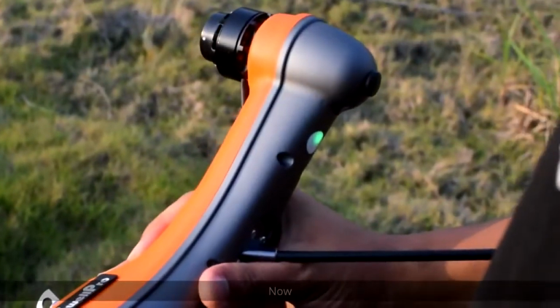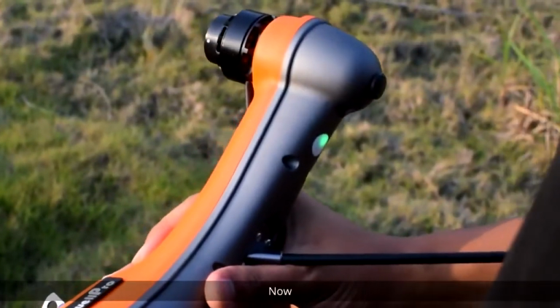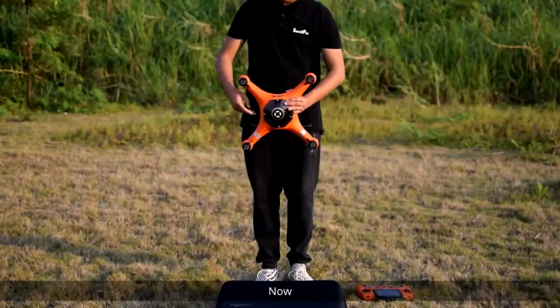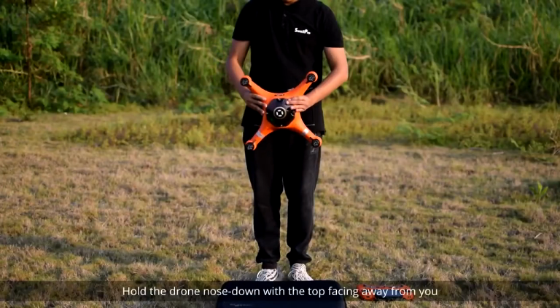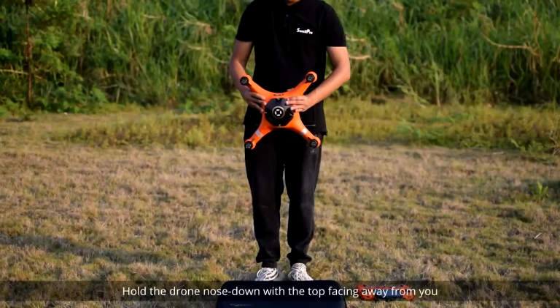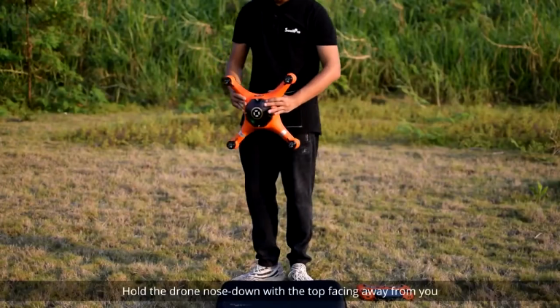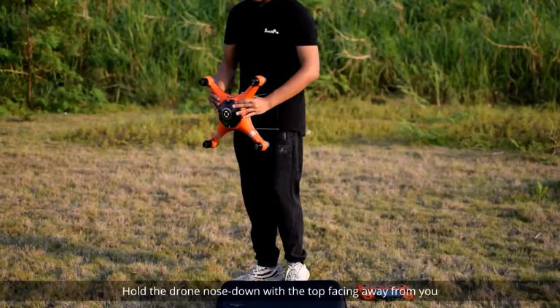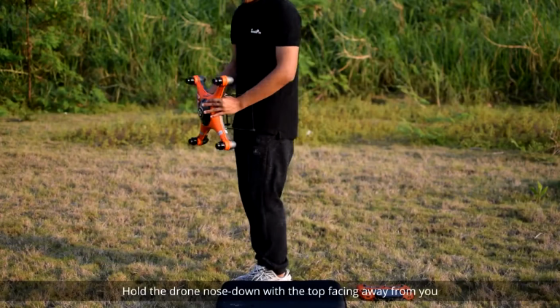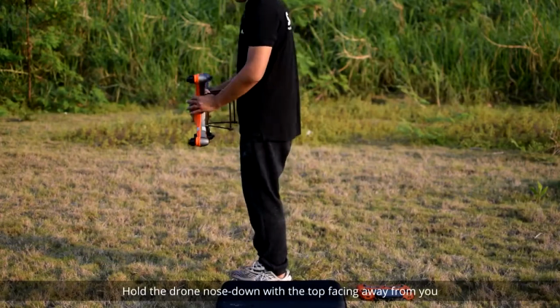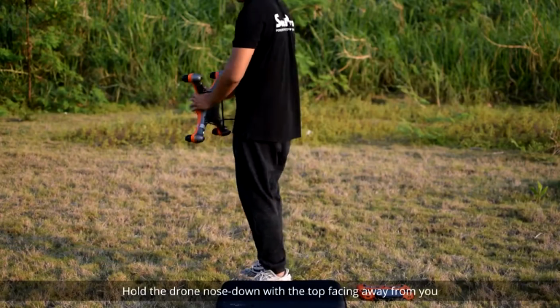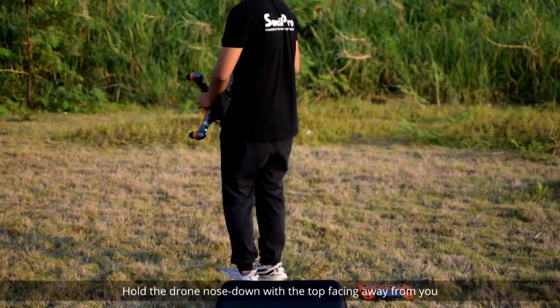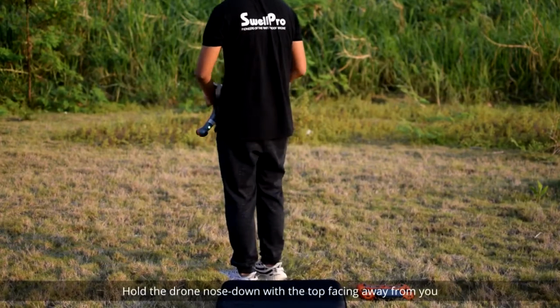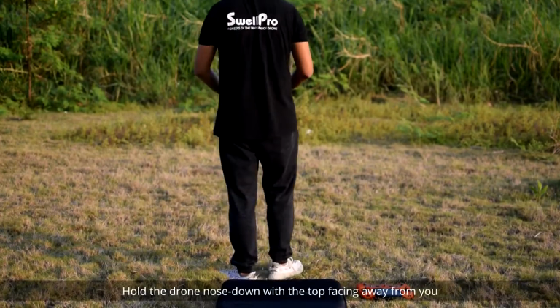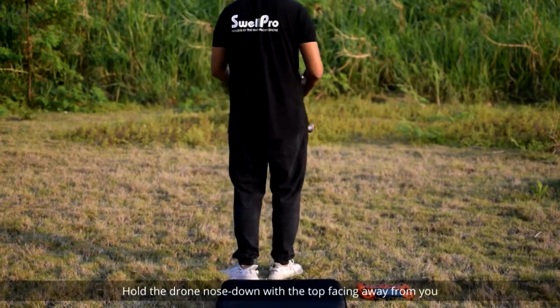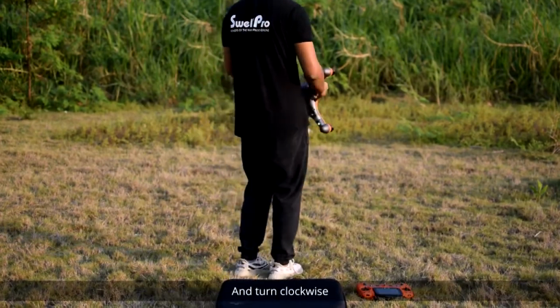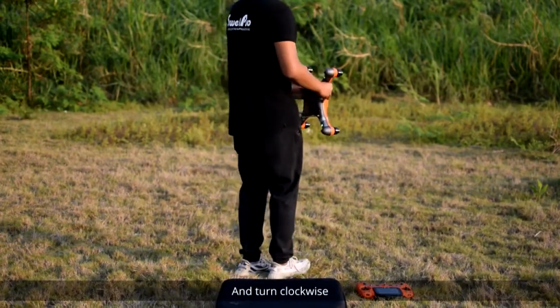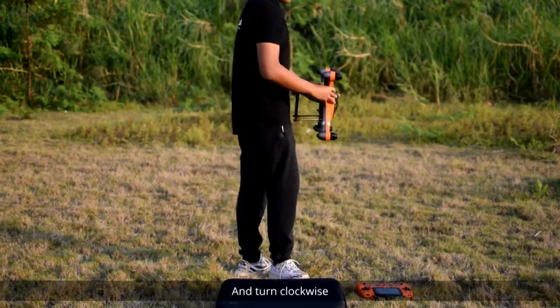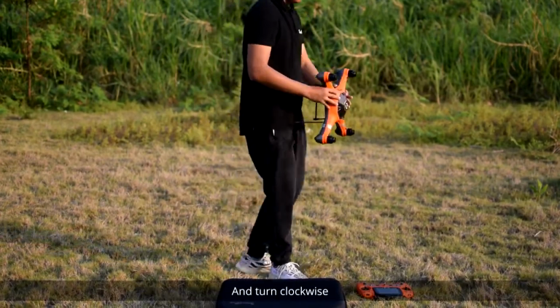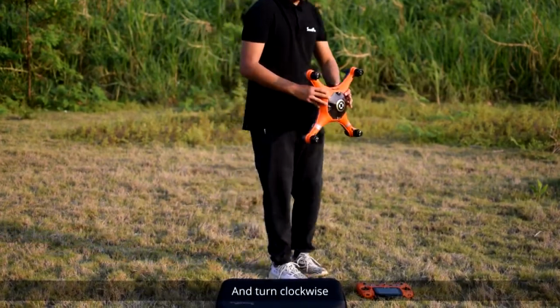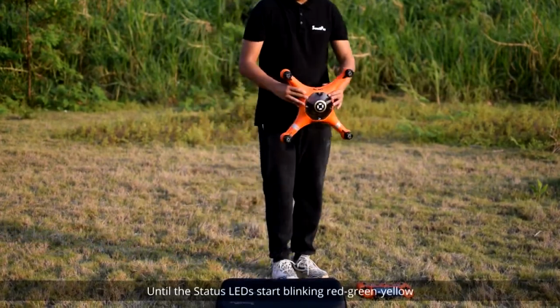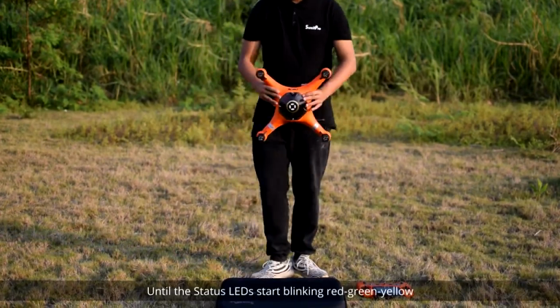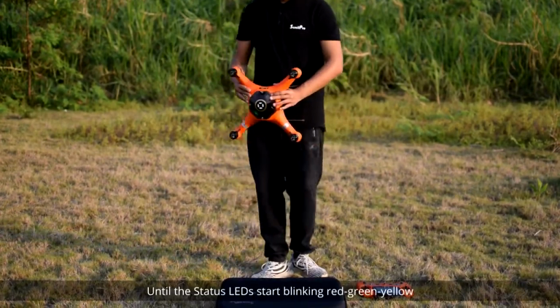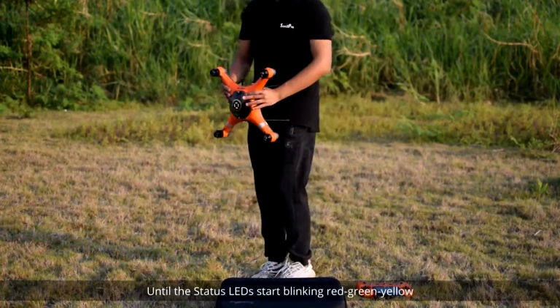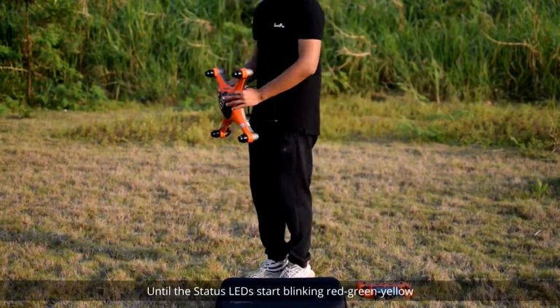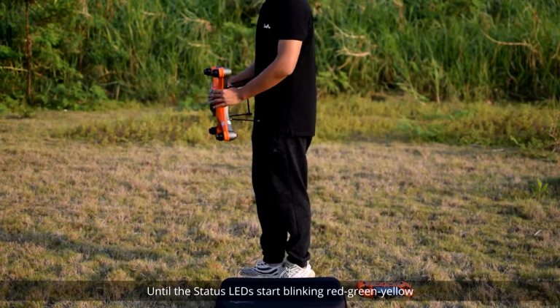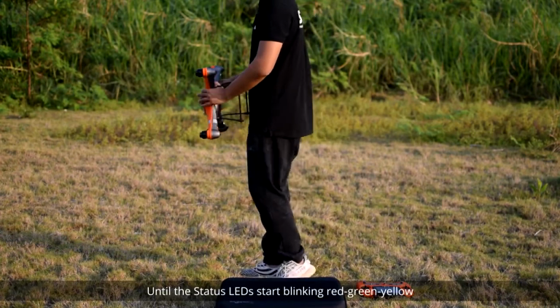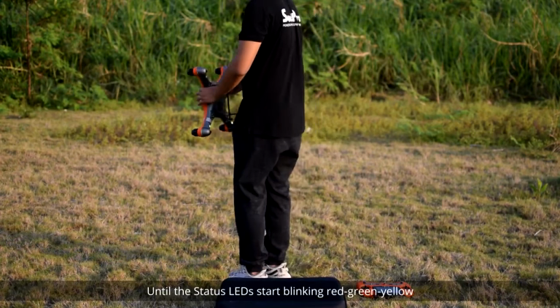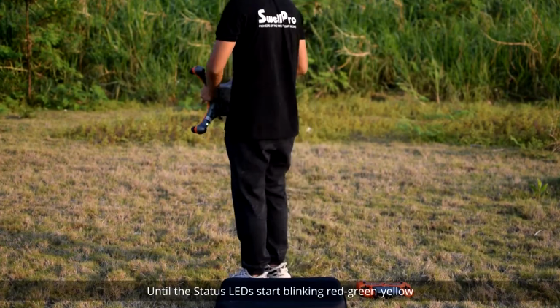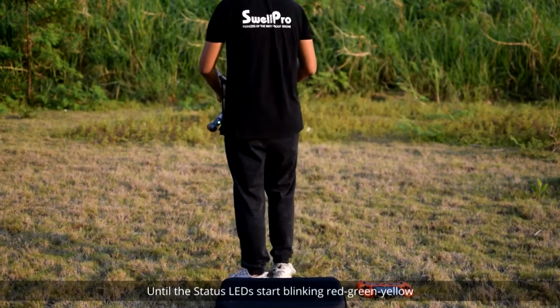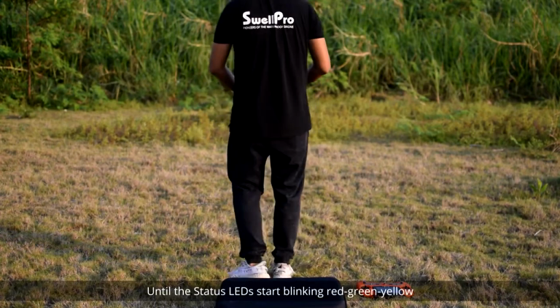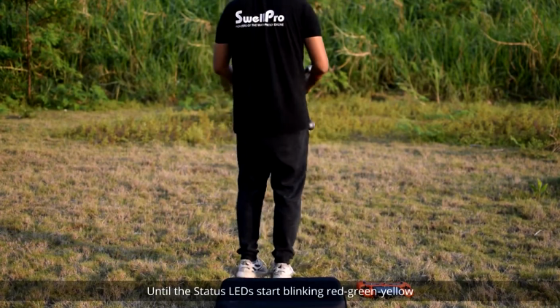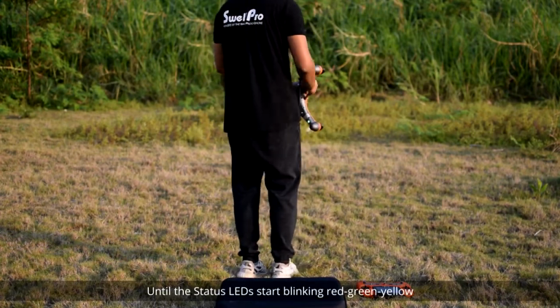Now hold the drone nose down with the top facing away from you and turn clockwise until the status LEDs start blinking red, green, yellow.